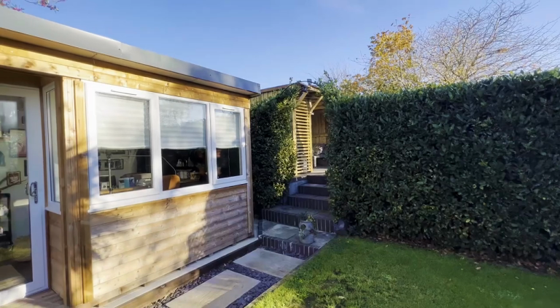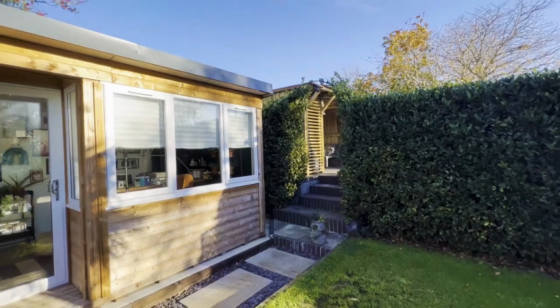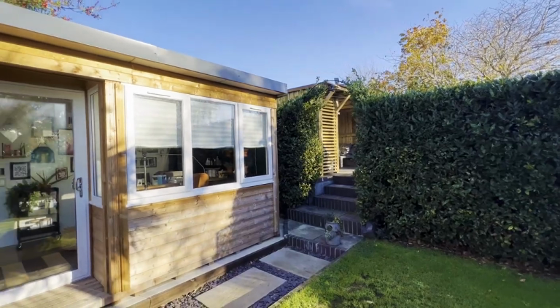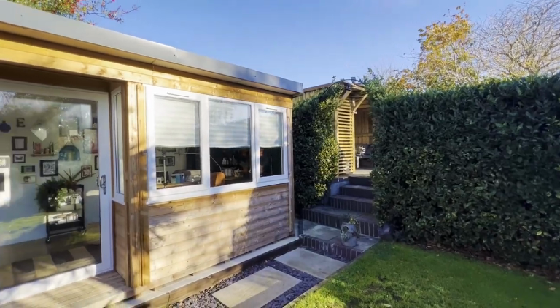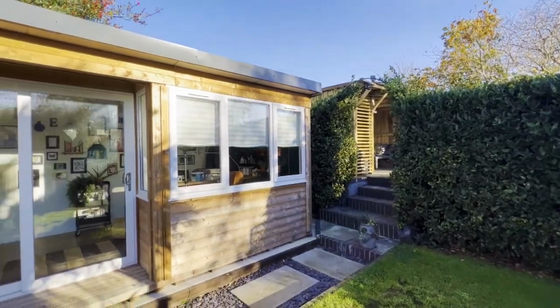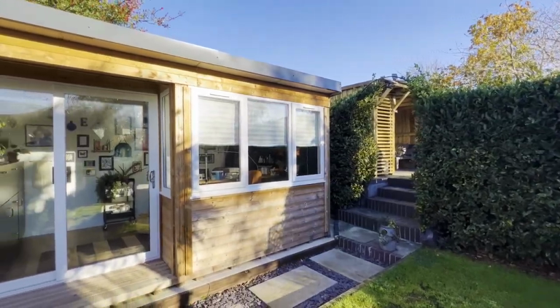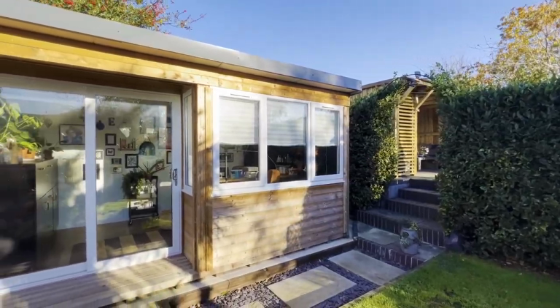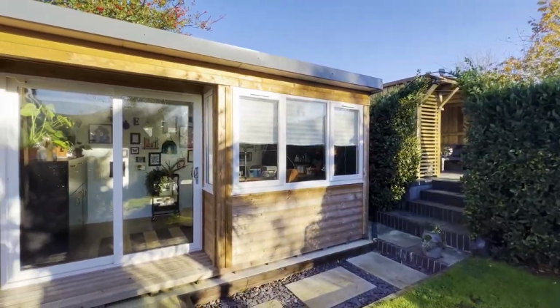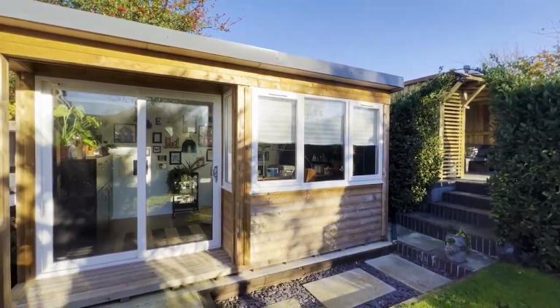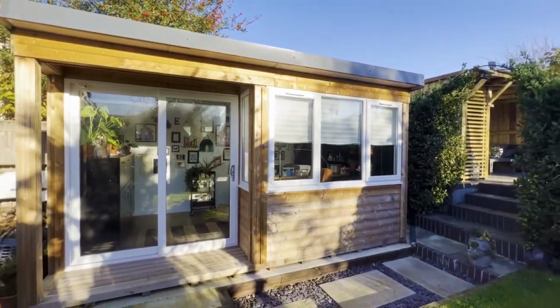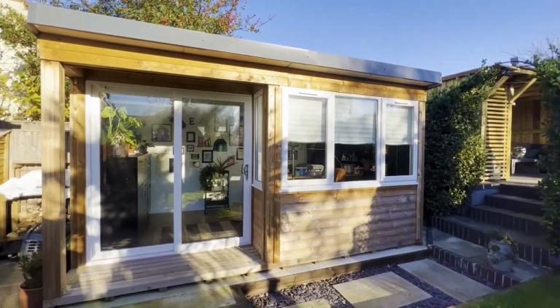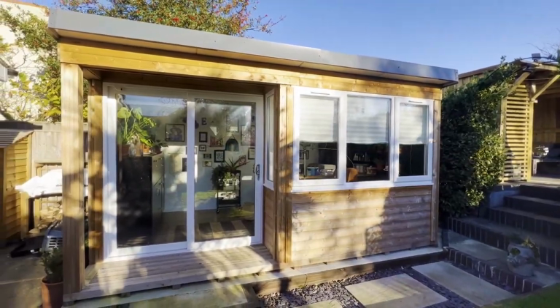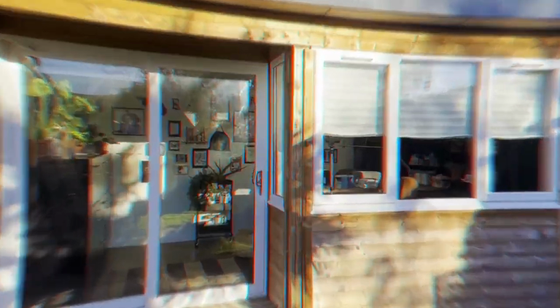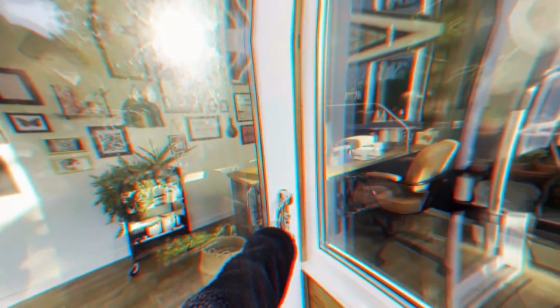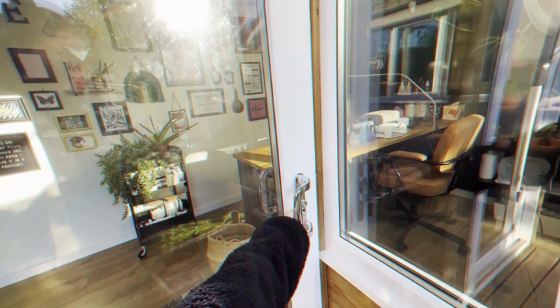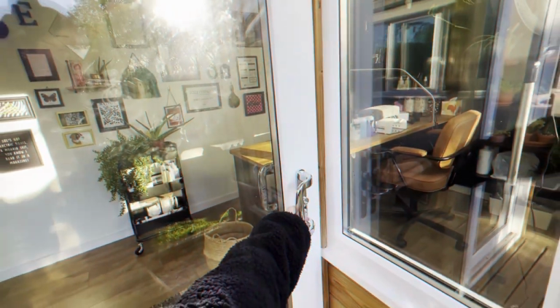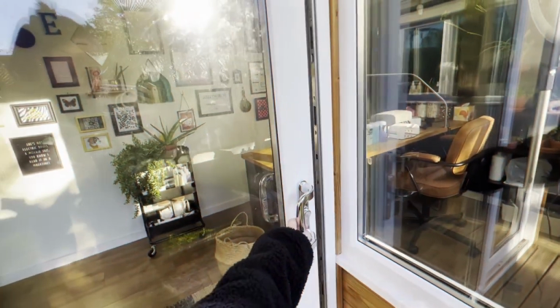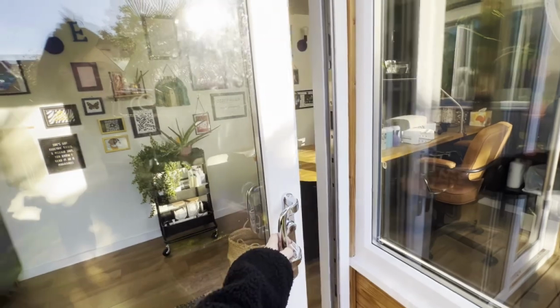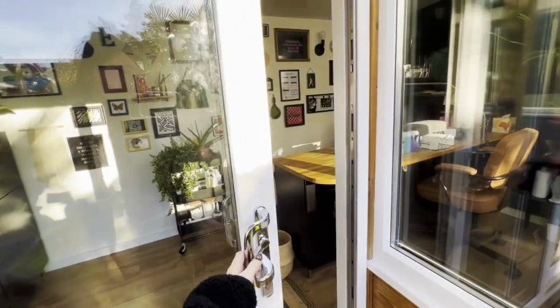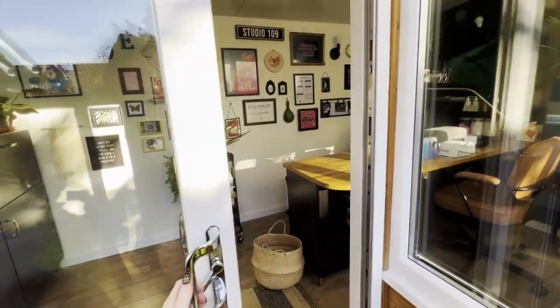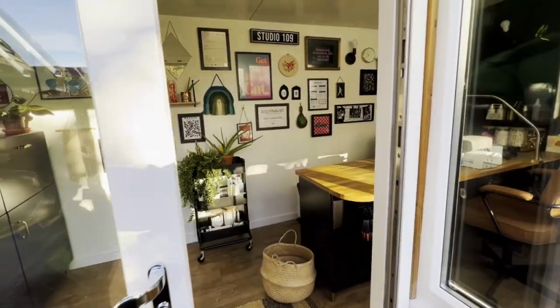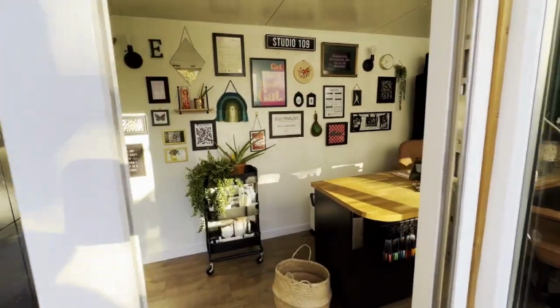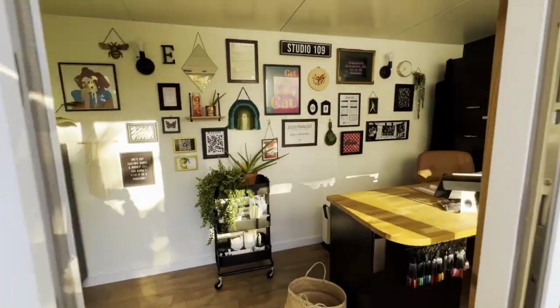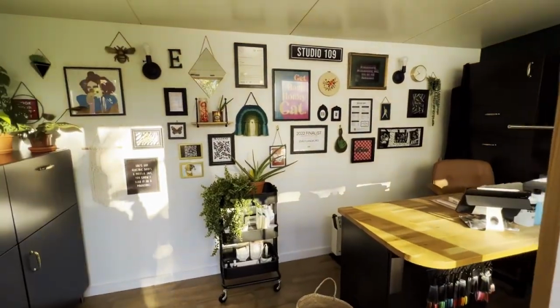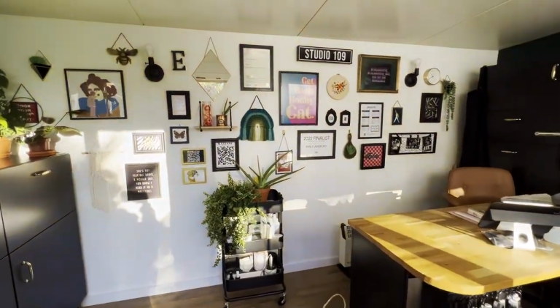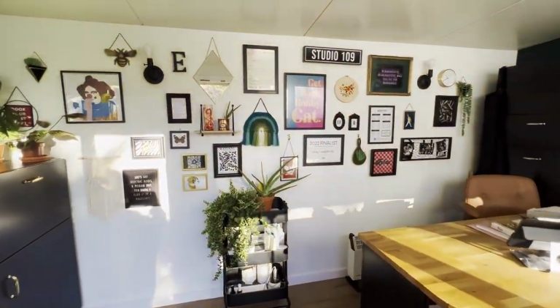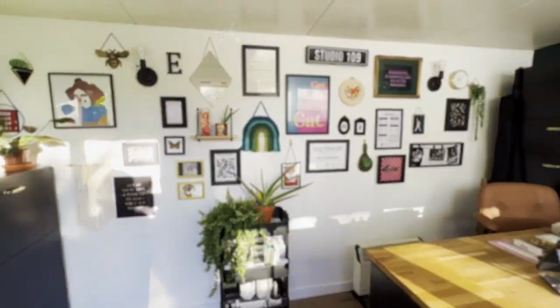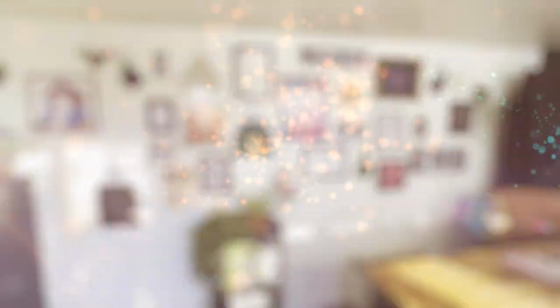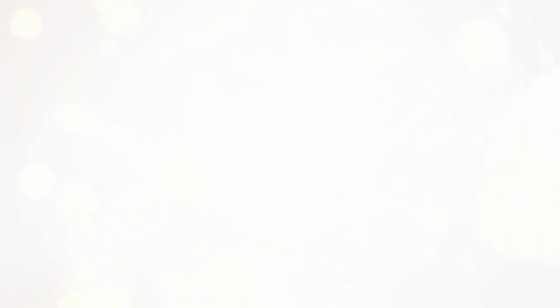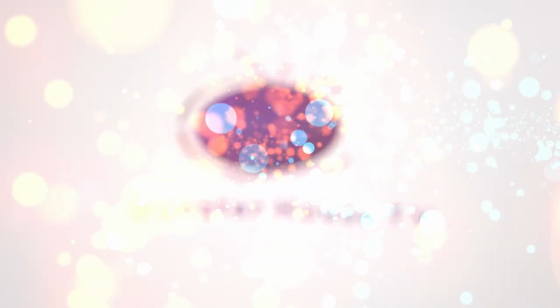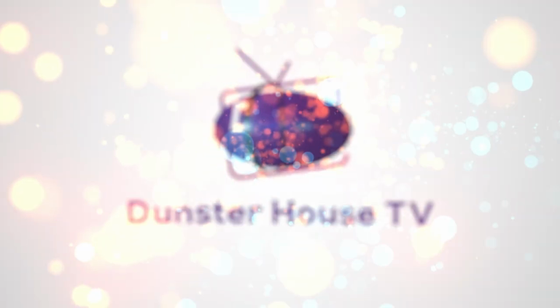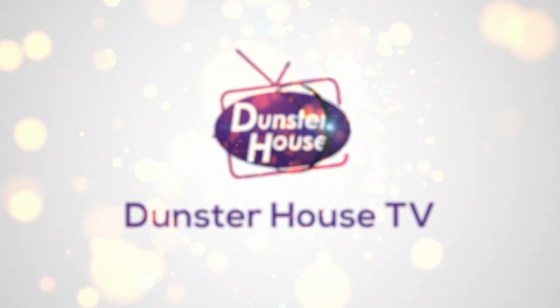Hello and welcome back to another episode of Dunster House TV. Today we are looking at Emily's garden office, Studio 109, and how it's helped her business grow leaps and bounds.